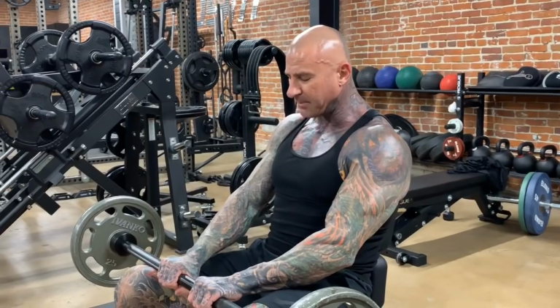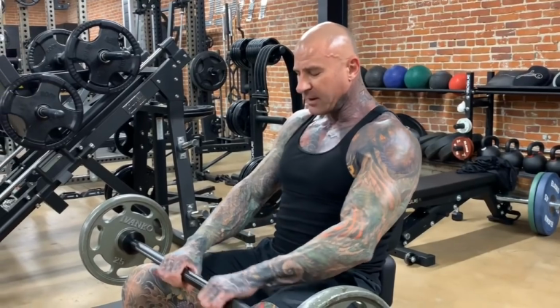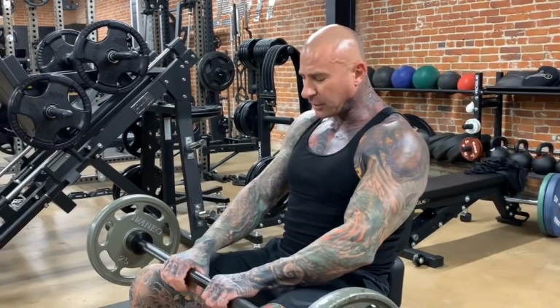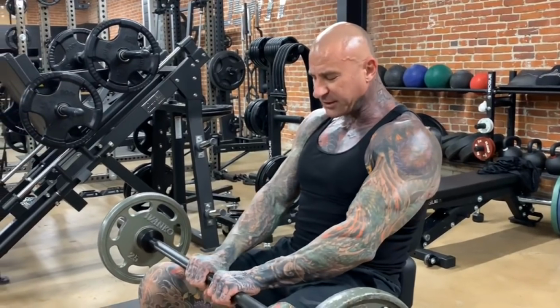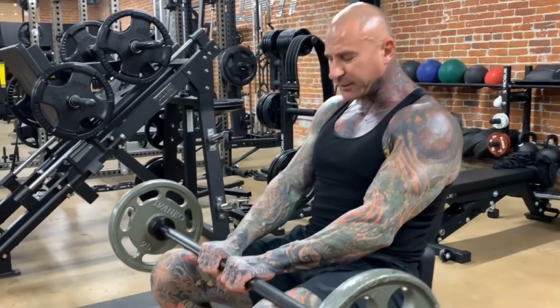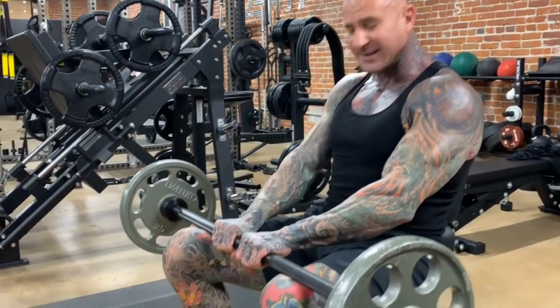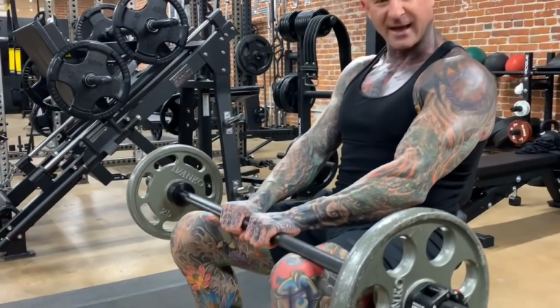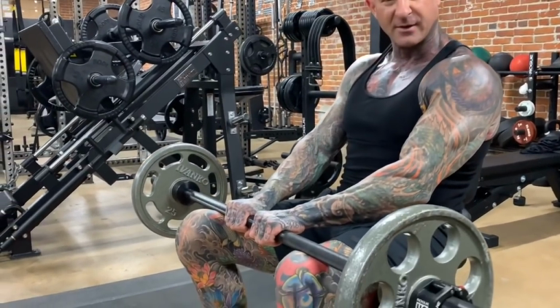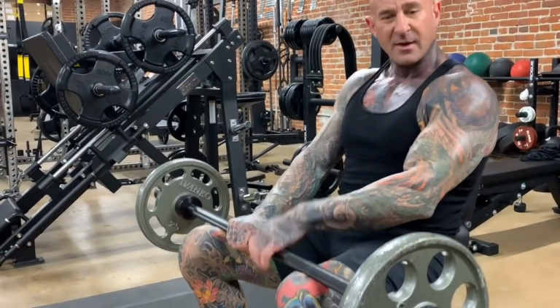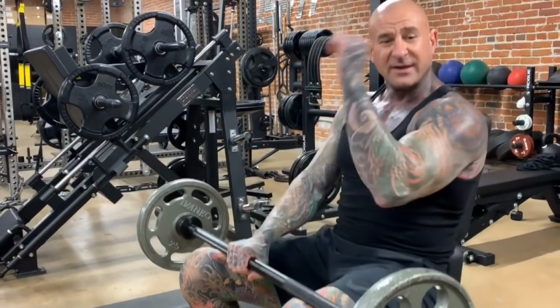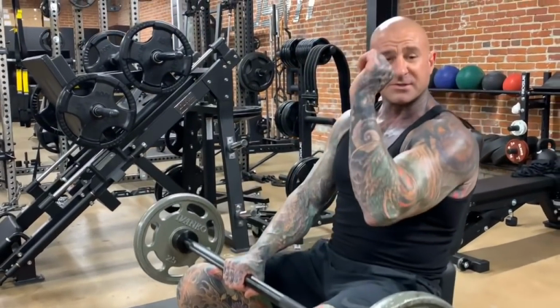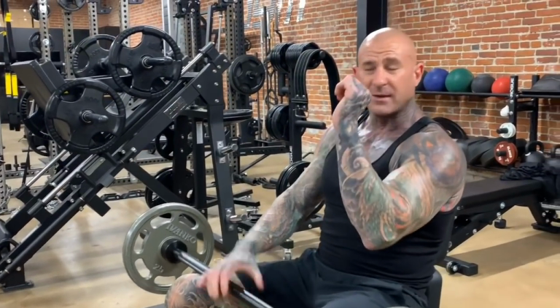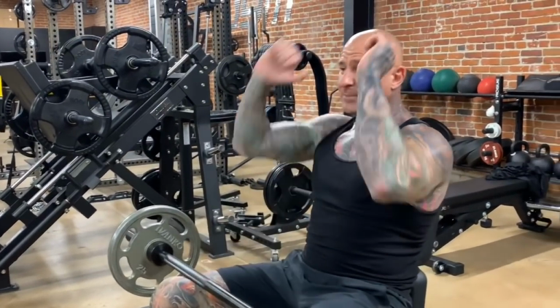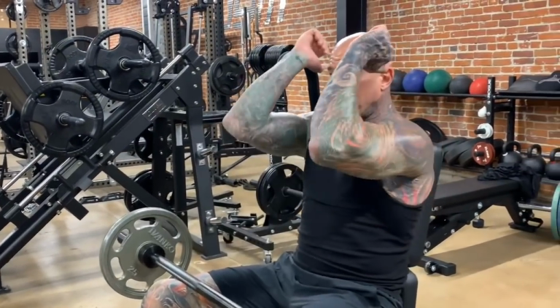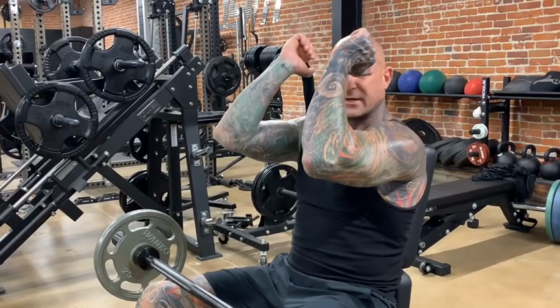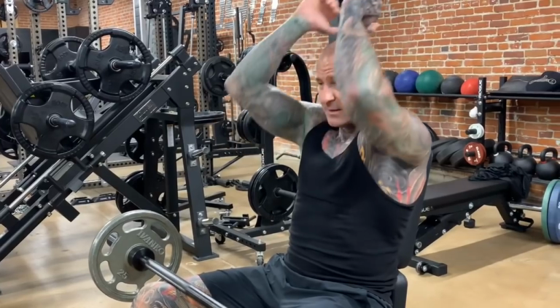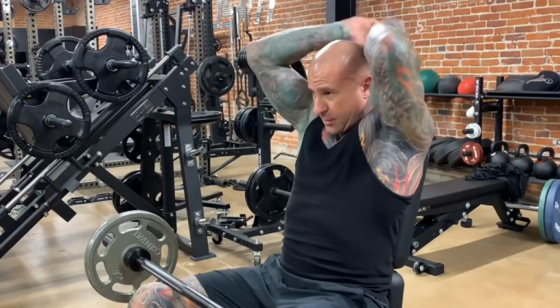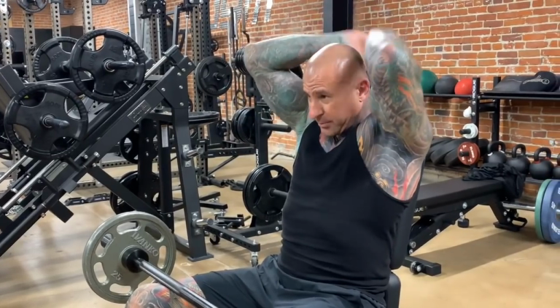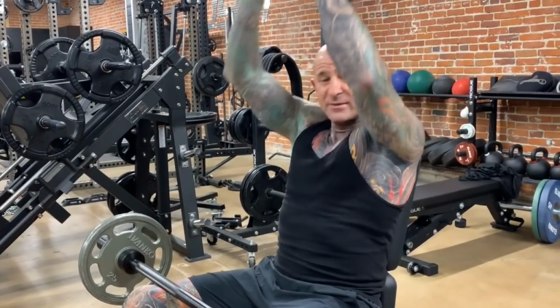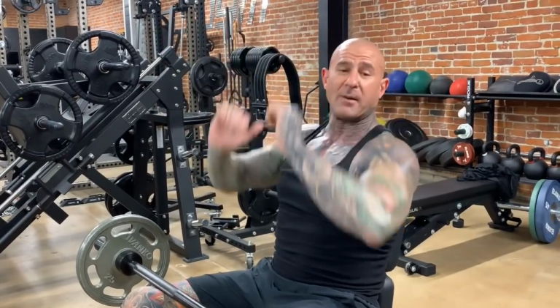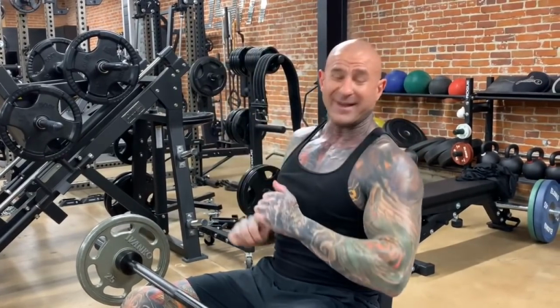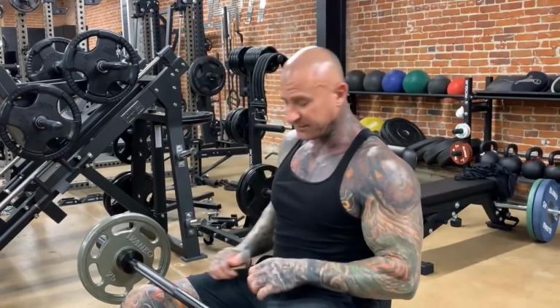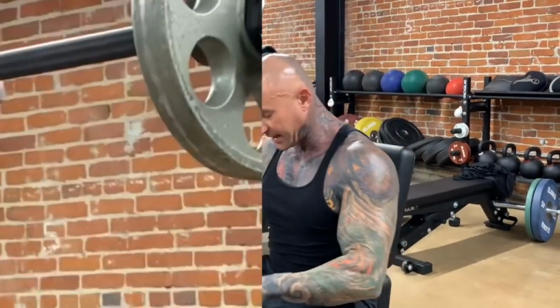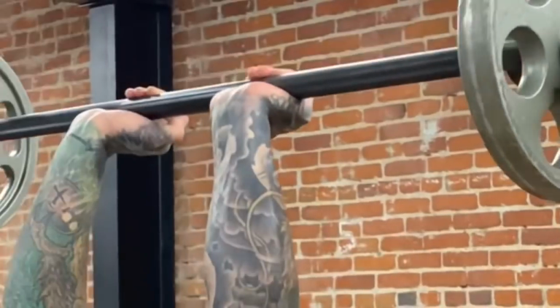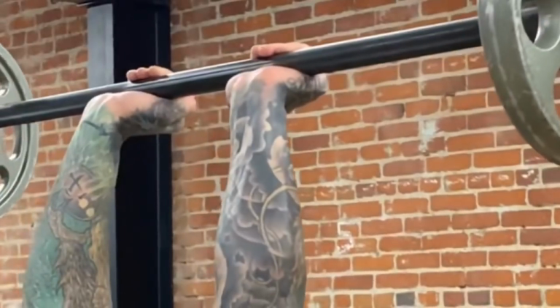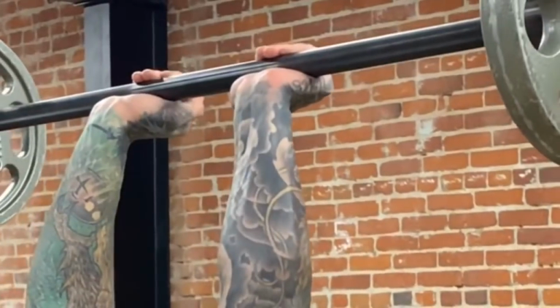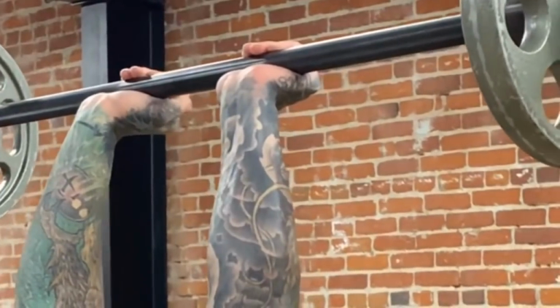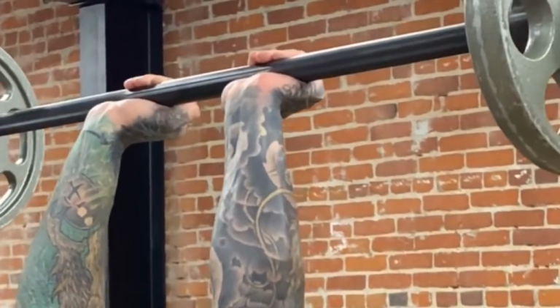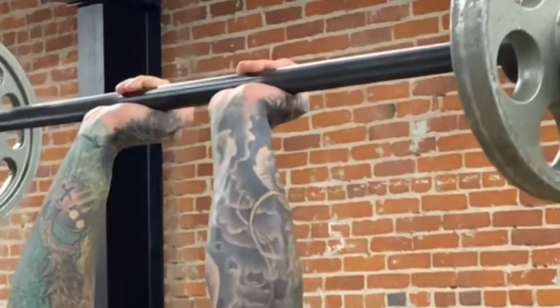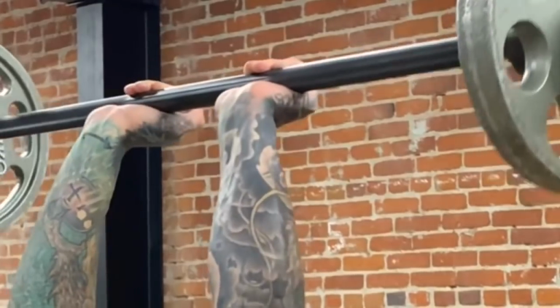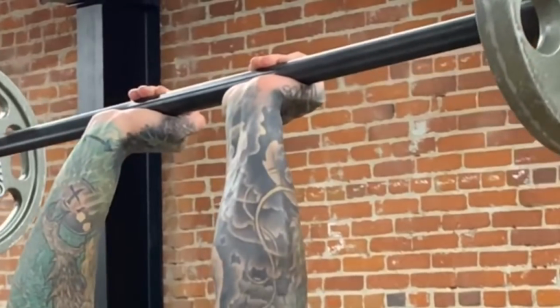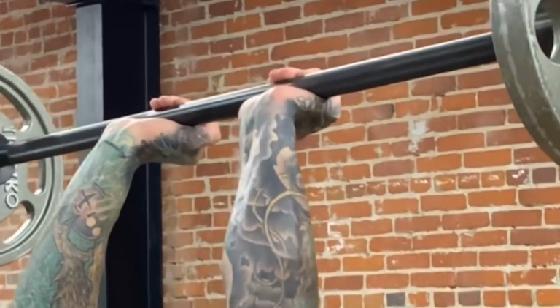Remember, the closer you bring your hands together, the easier it's going to be to keep your elbows in when you're bringing the barbell behind the head. I keep my hands only a couple inches apart.